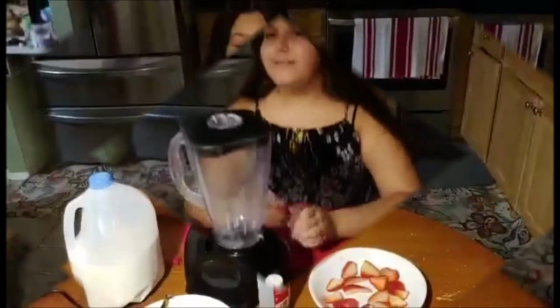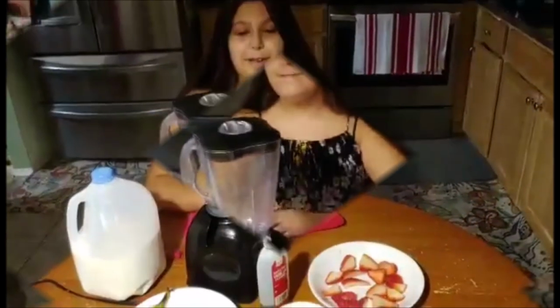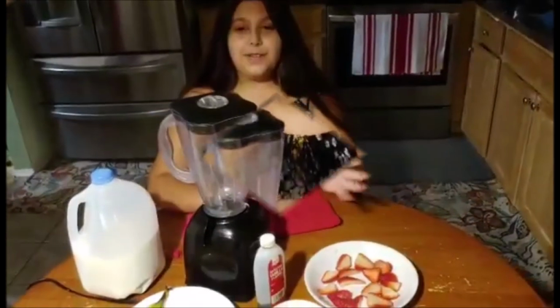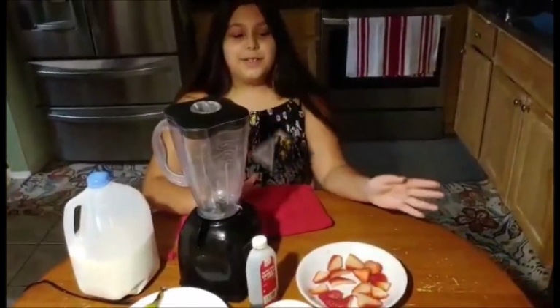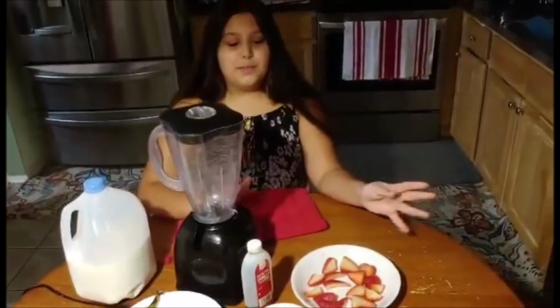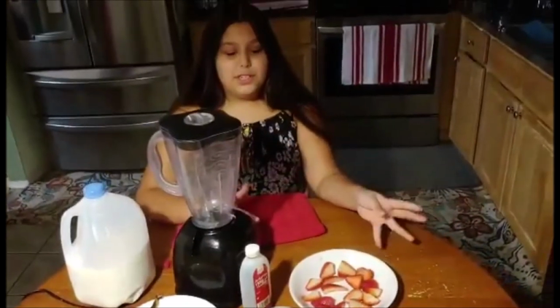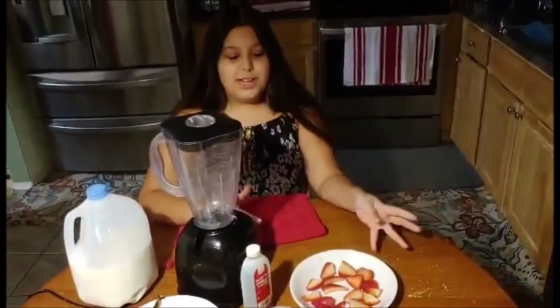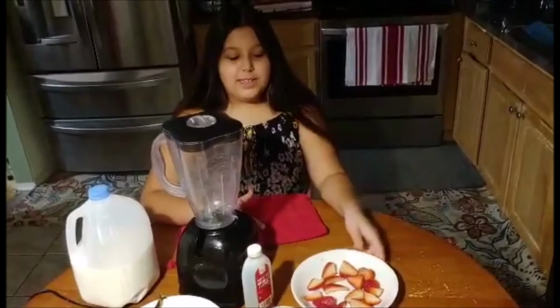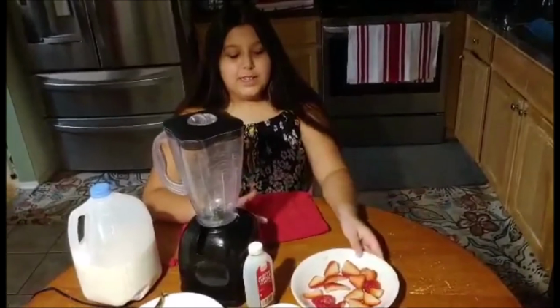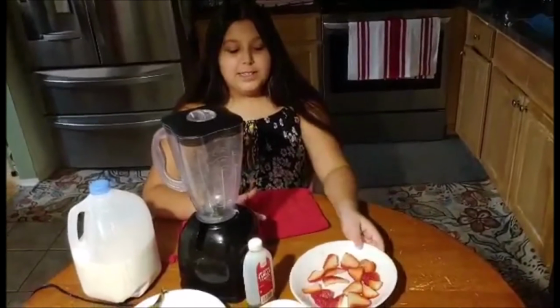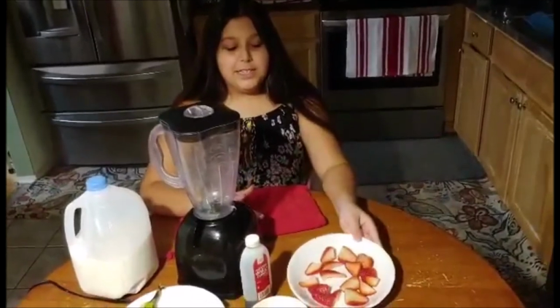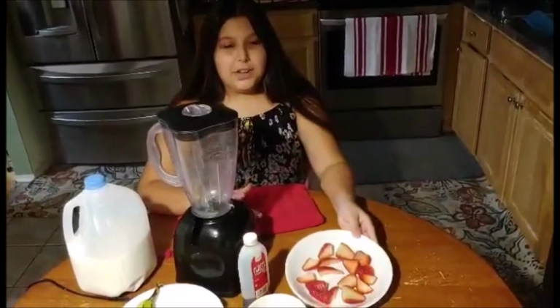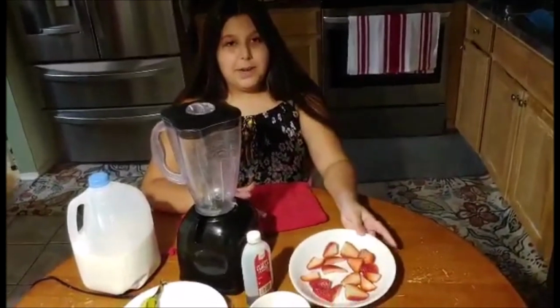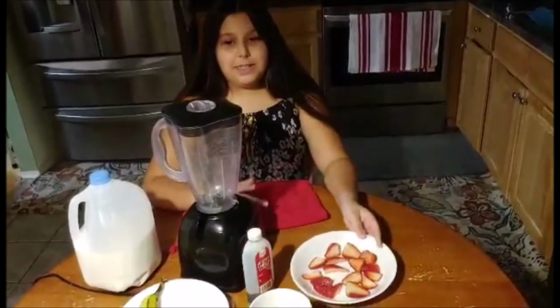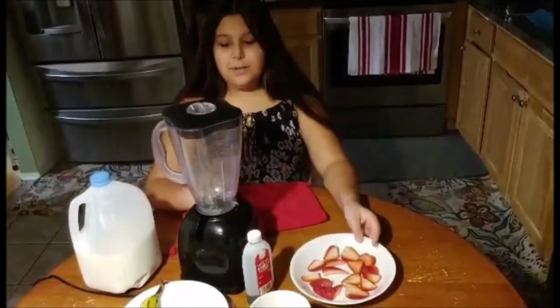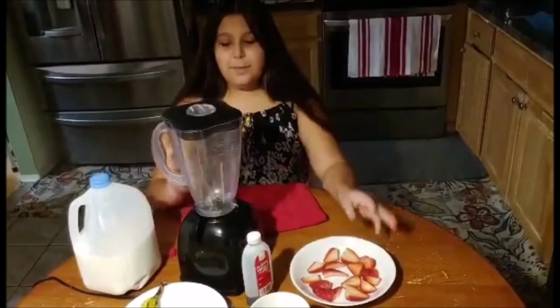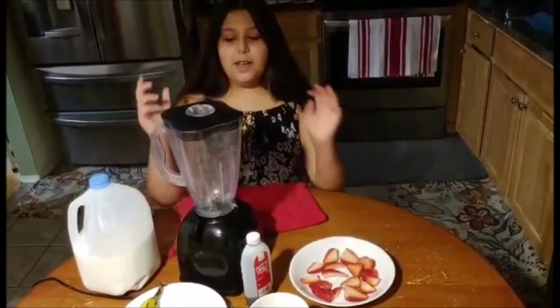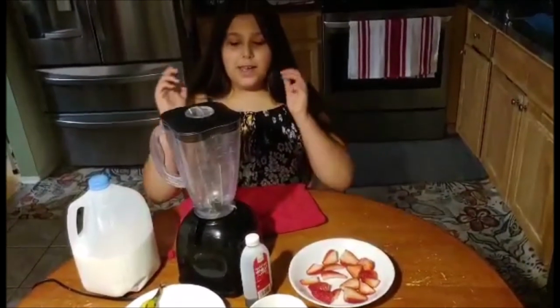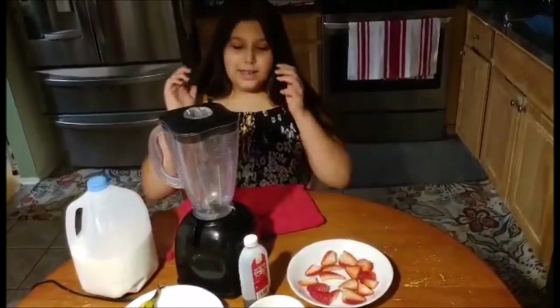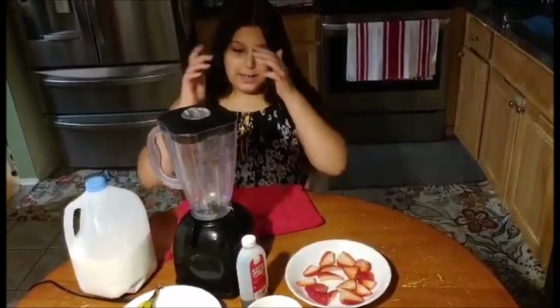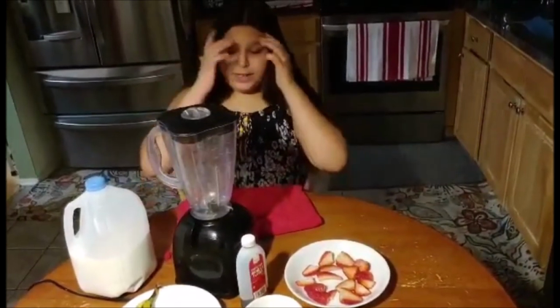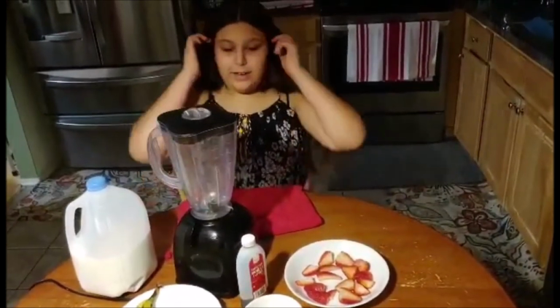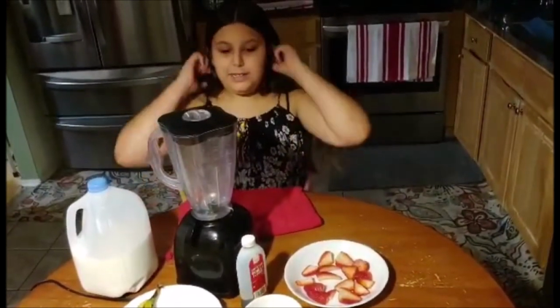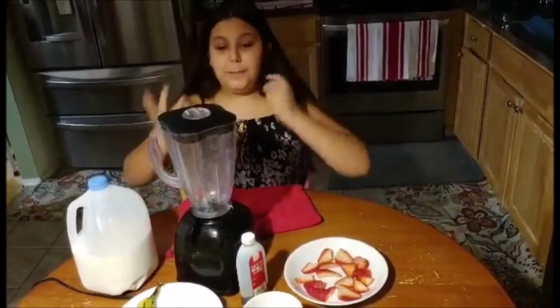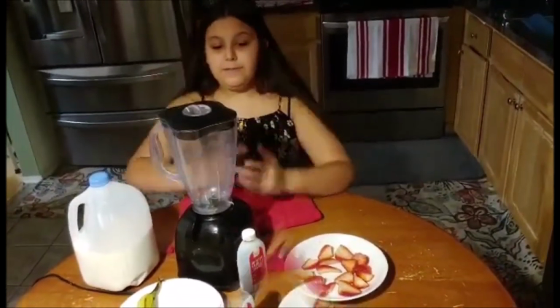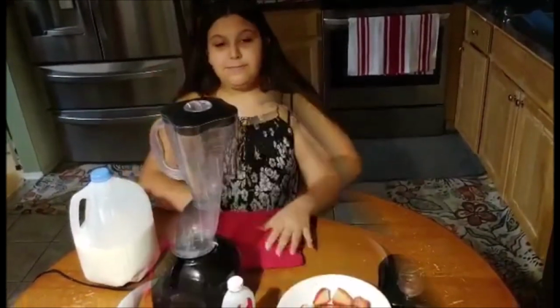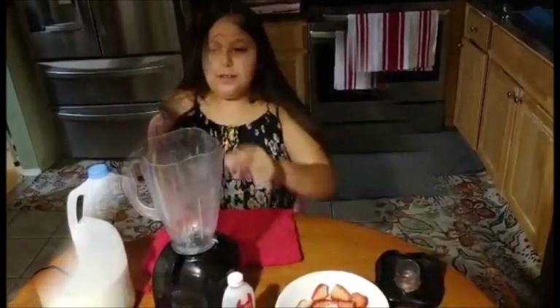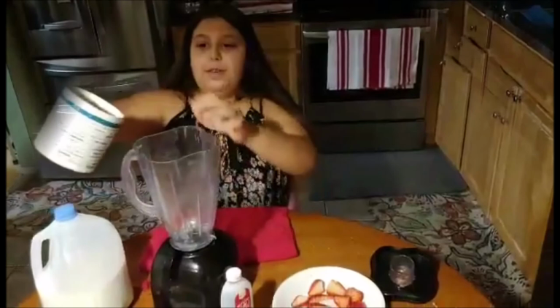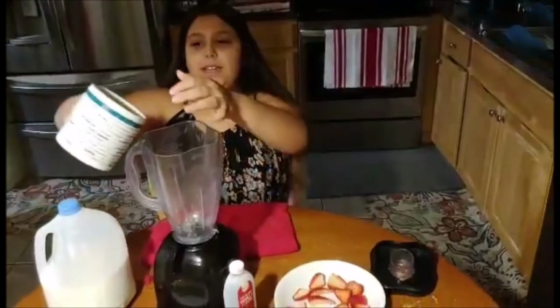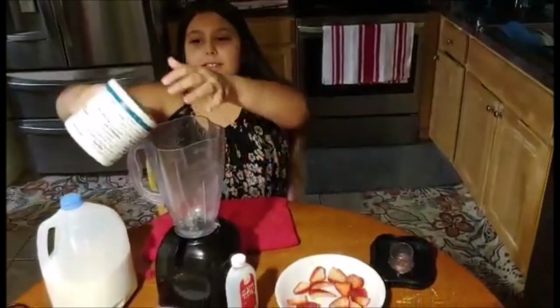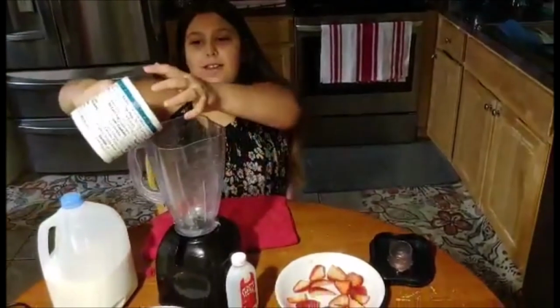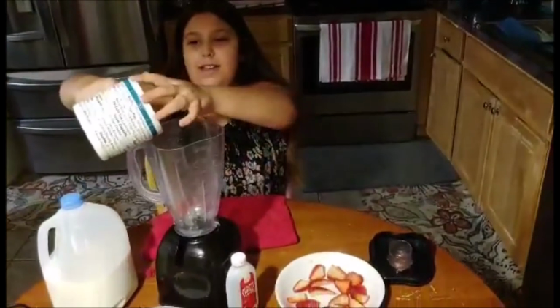The first thing you have to do is wash your hands and clean the strawberries and cut them up, and get your ice prepared. The first thing I'm going to put in is ice.